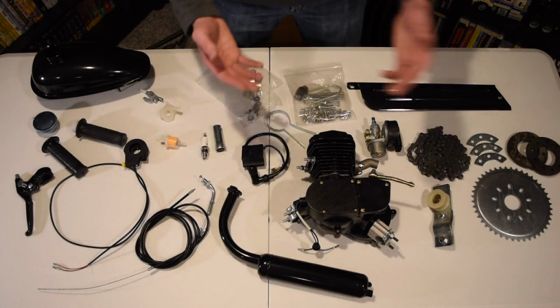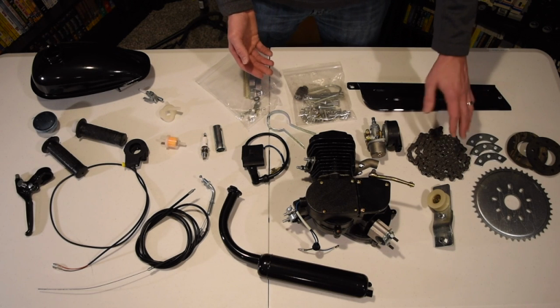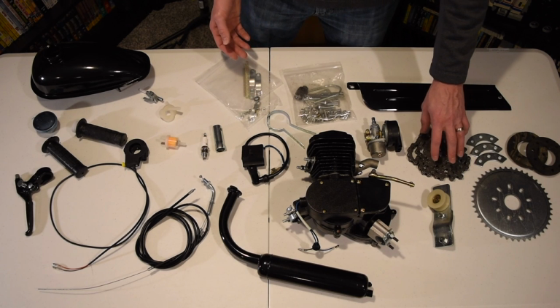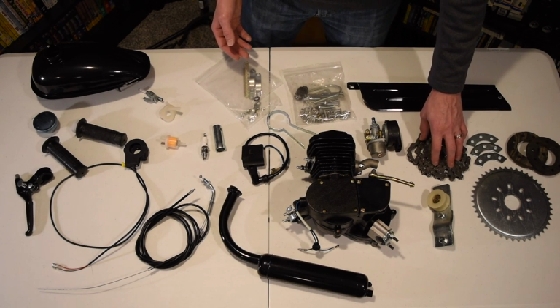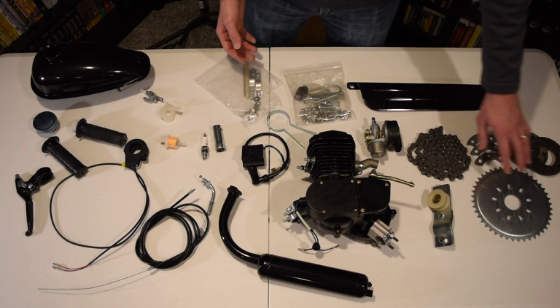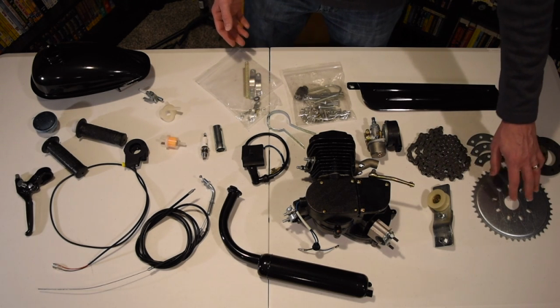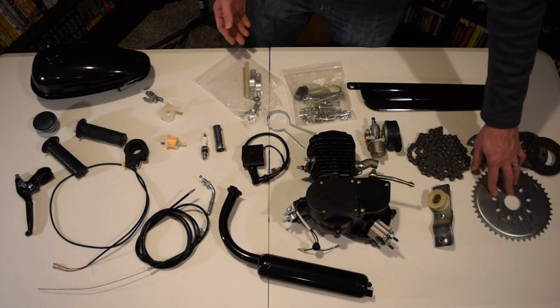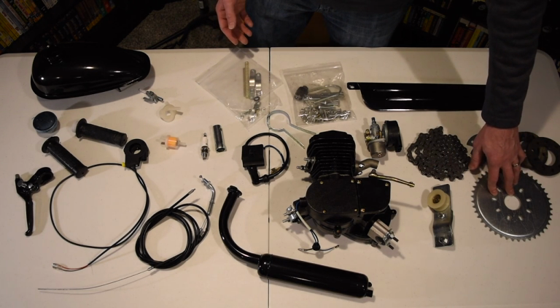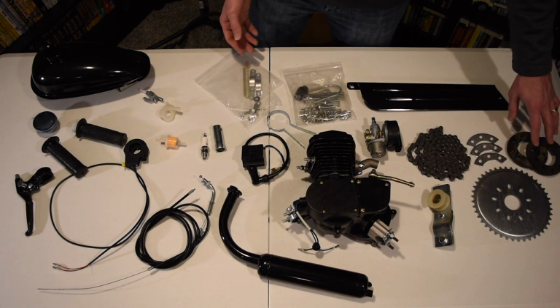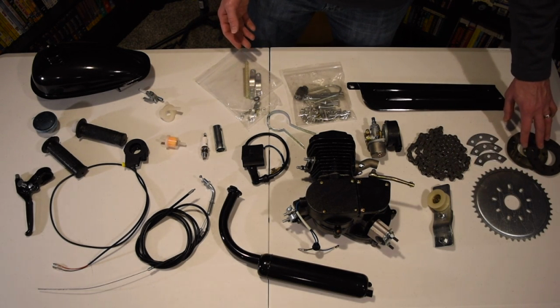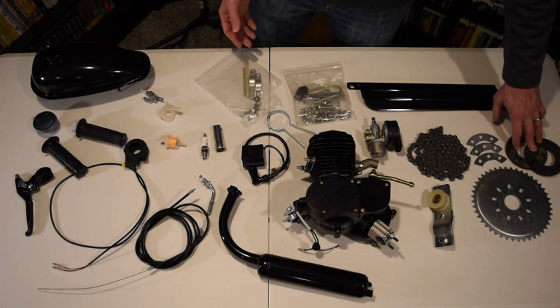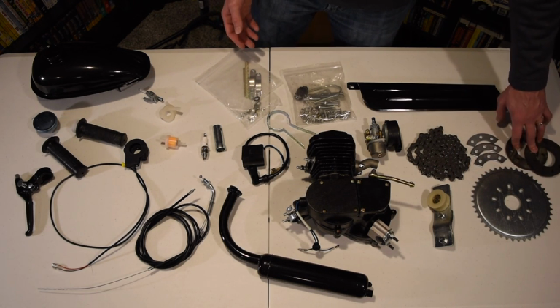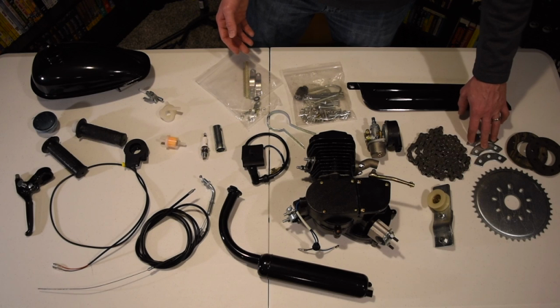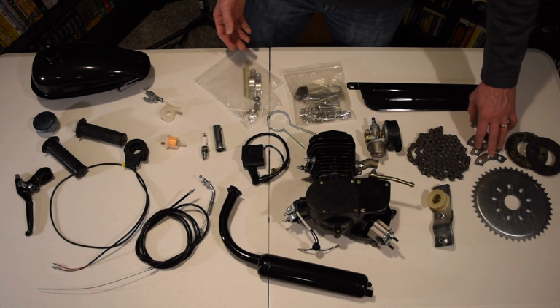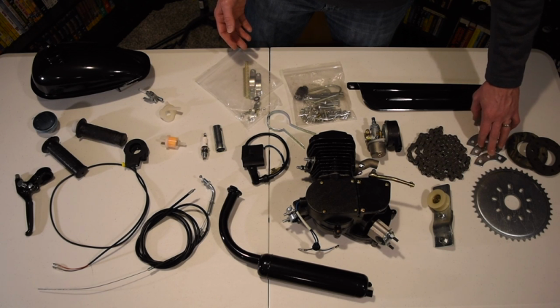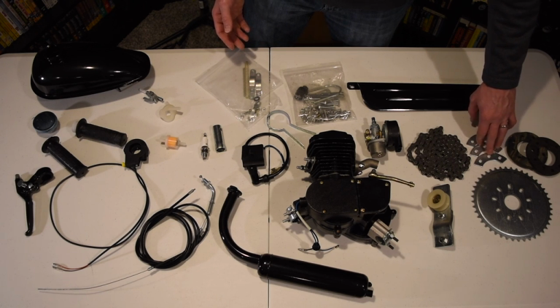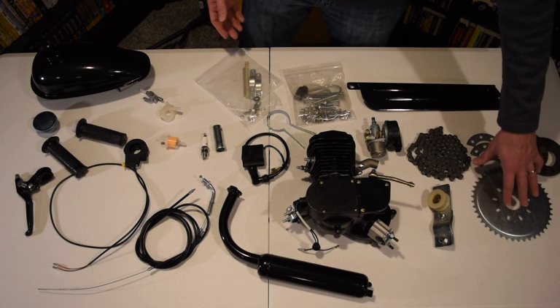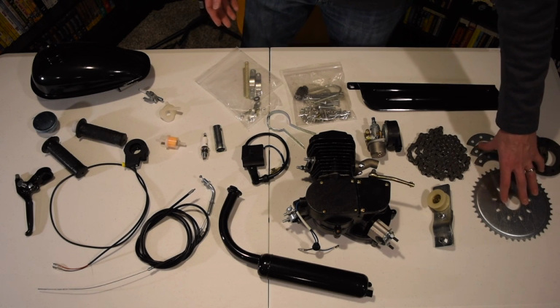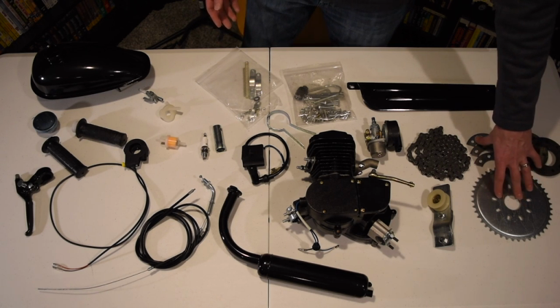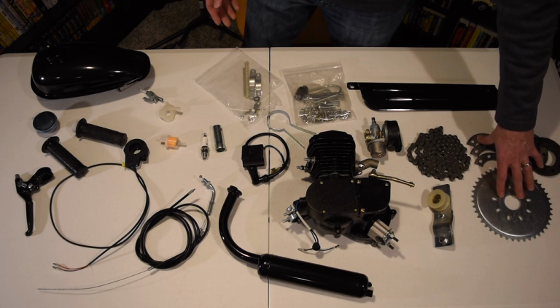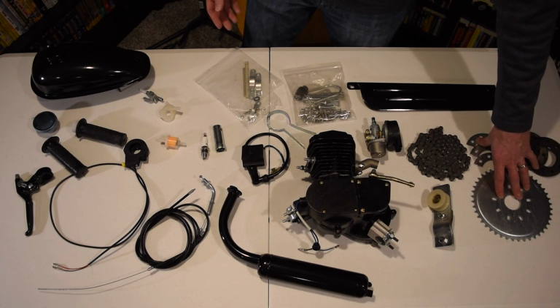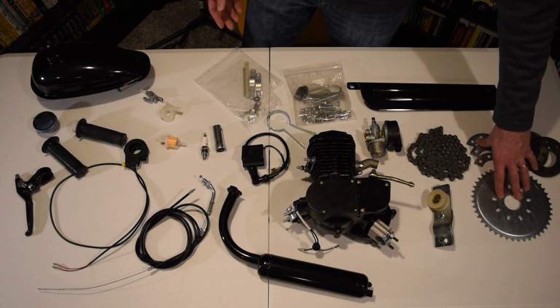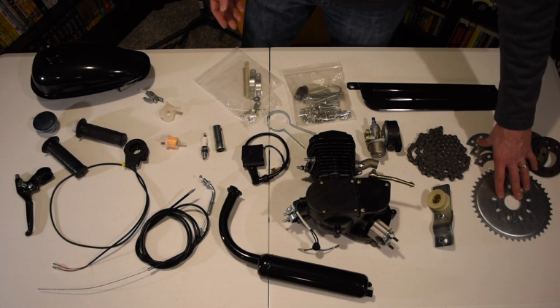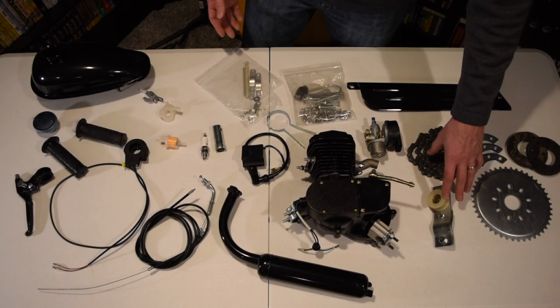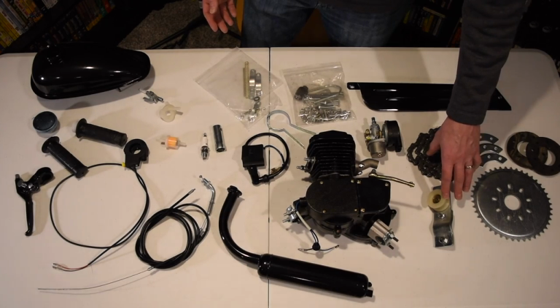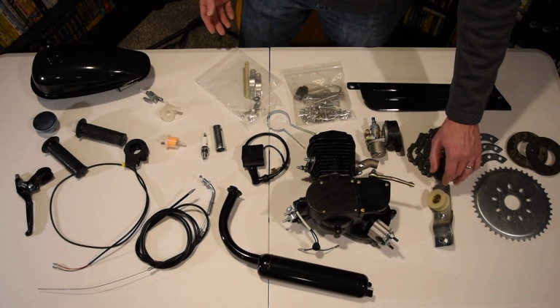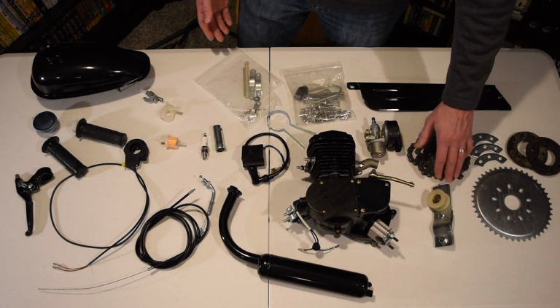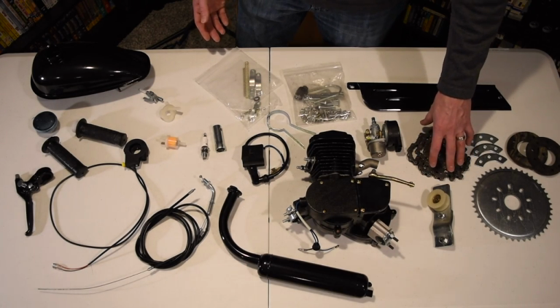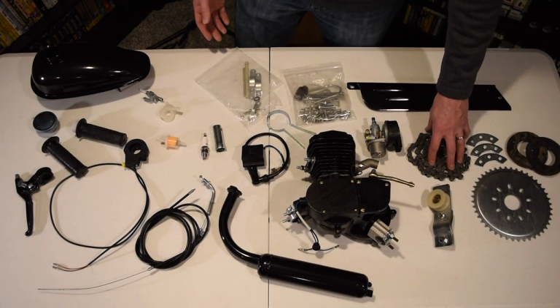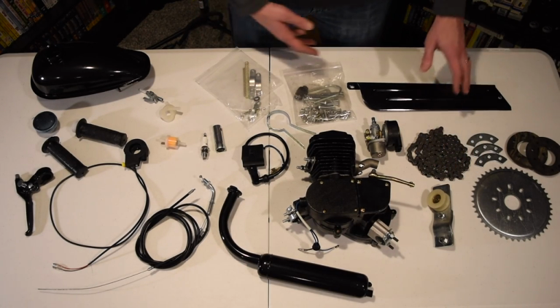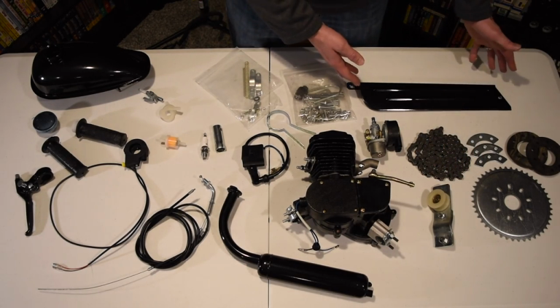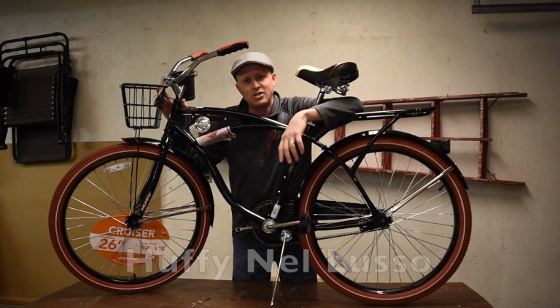On the rear we have our rear chain, our rear sprocket, a couple of rubber gaskets and metal plates that attach the rear sprocket onto the bike. We have an idle wheel which keeps our chain nice and tight, and then we have our chain guard.